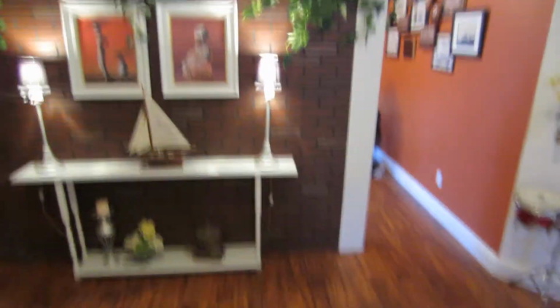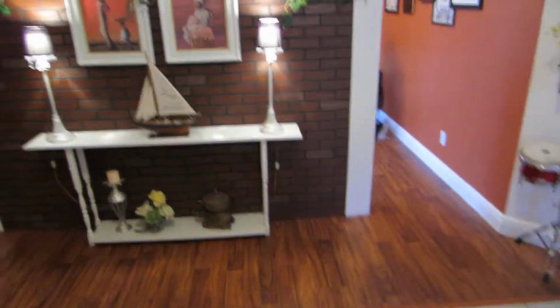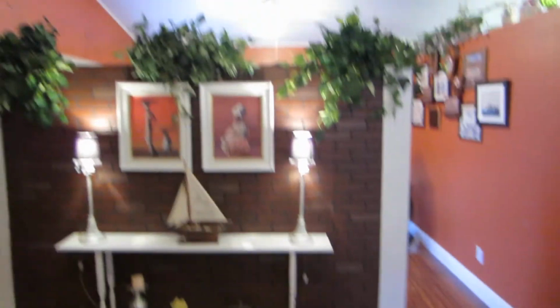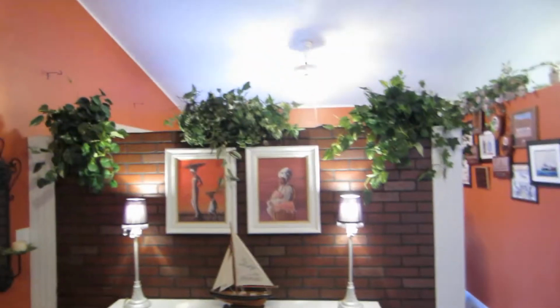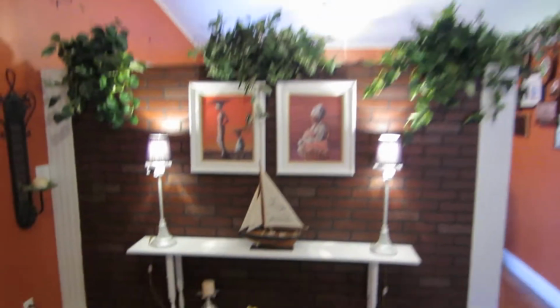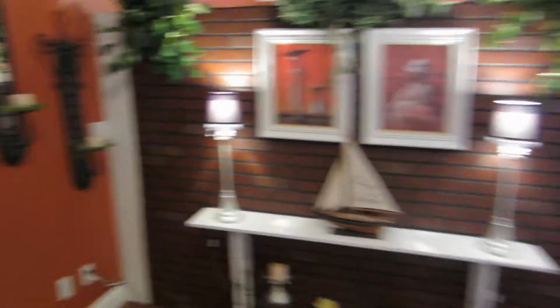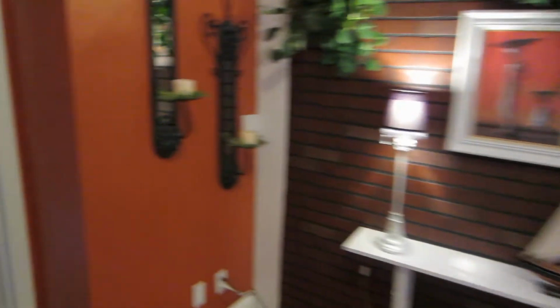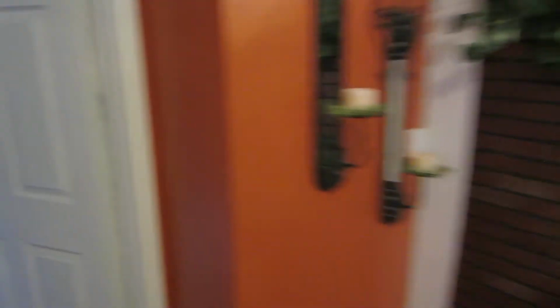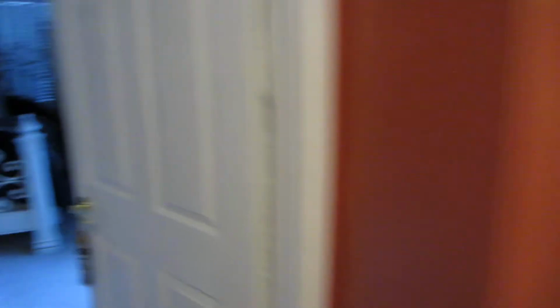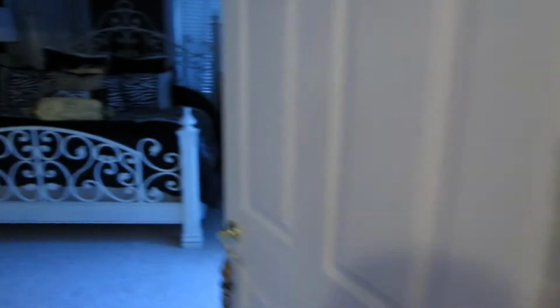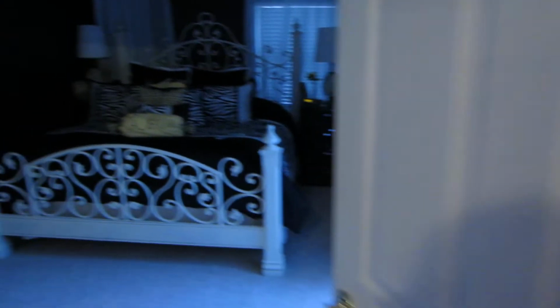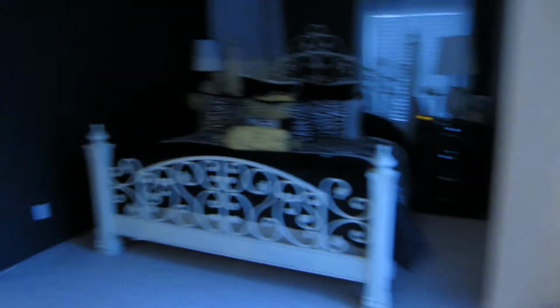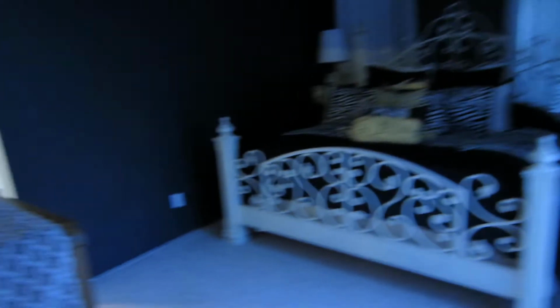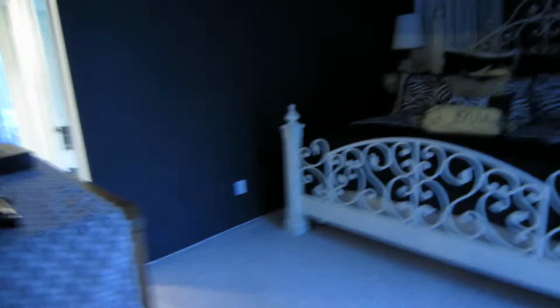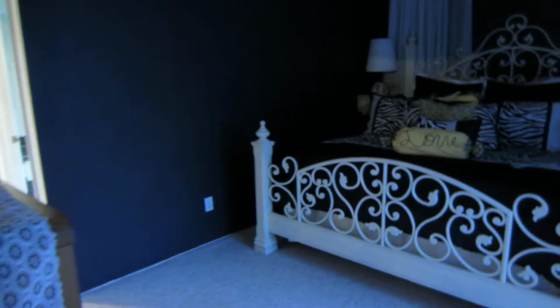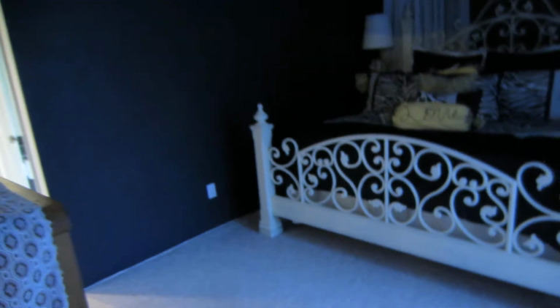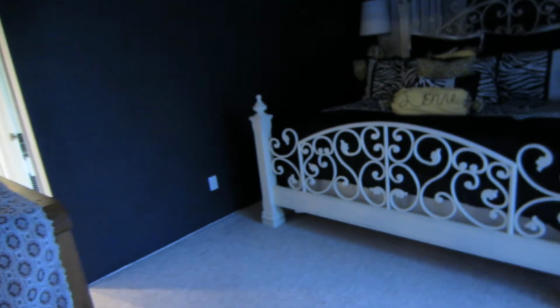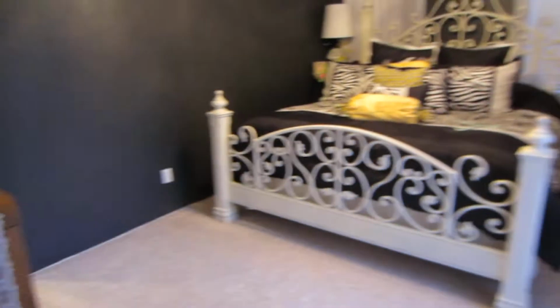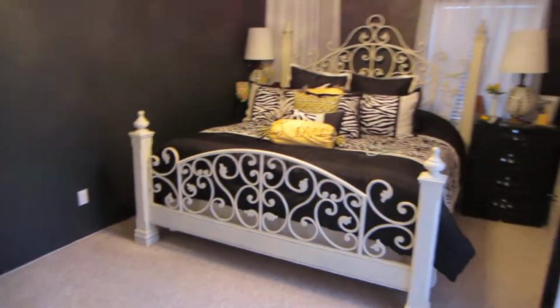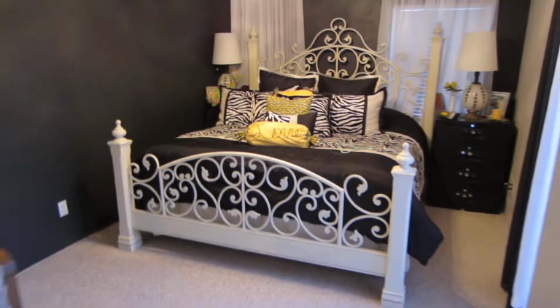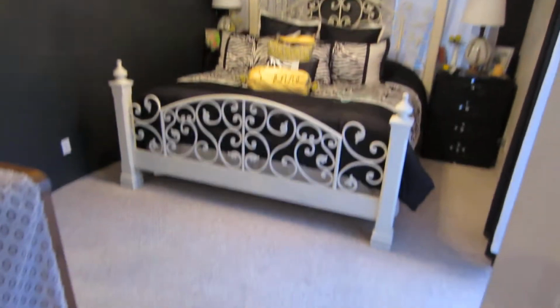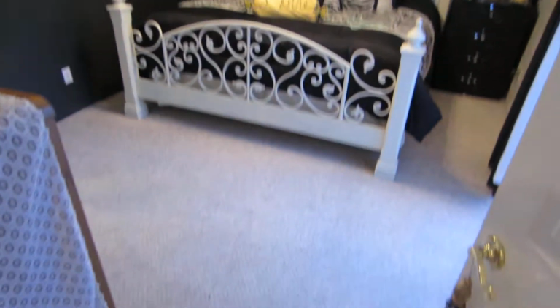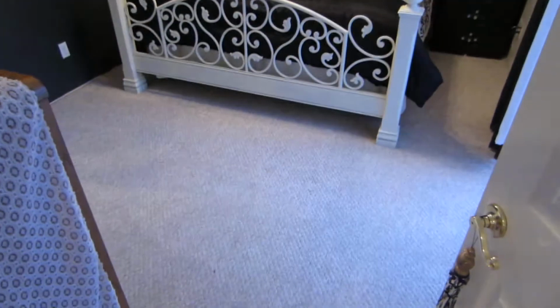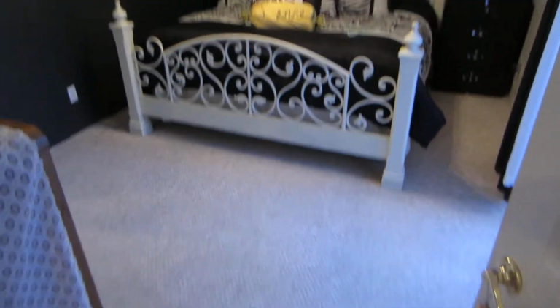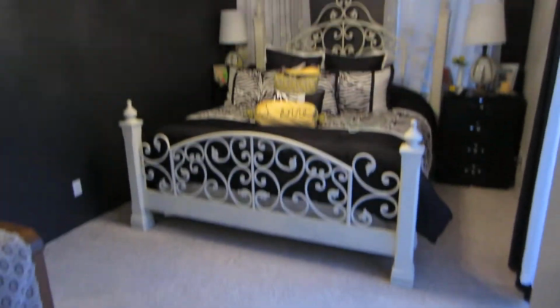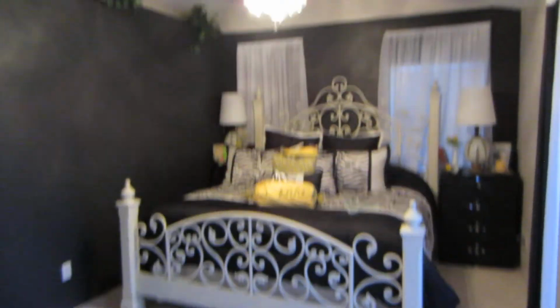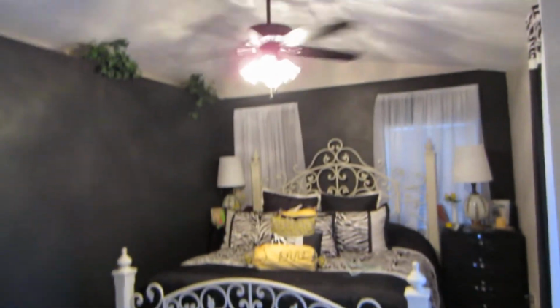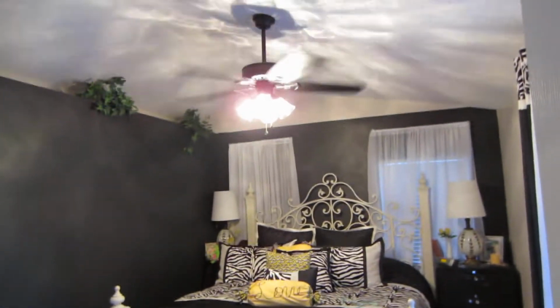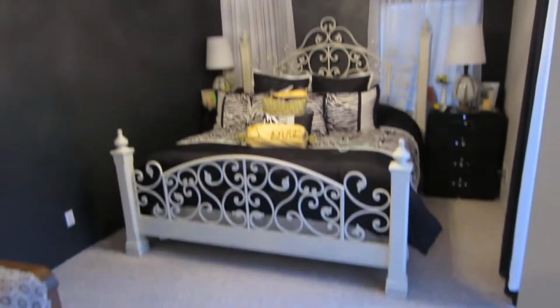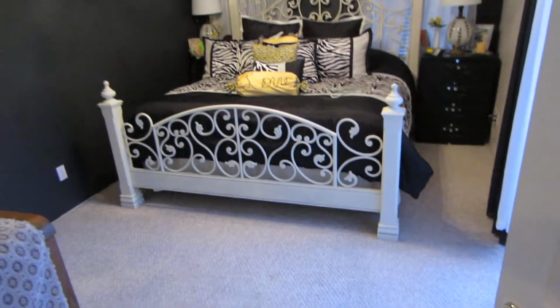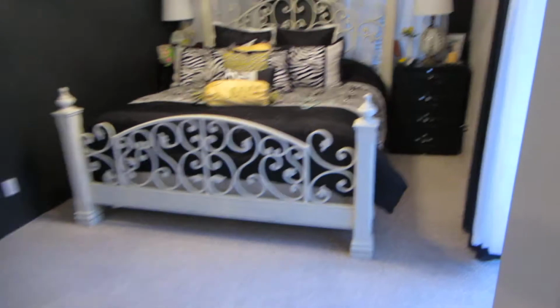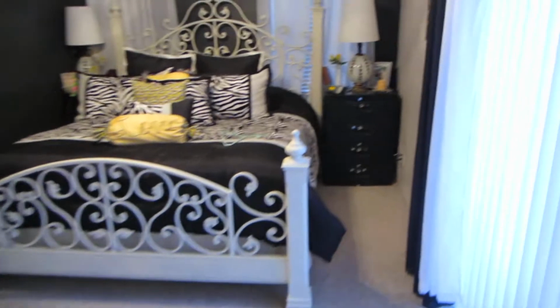Interior living room area. To the left is the master bedroom. Carpets are in good condition with no signs of any issues in this room.